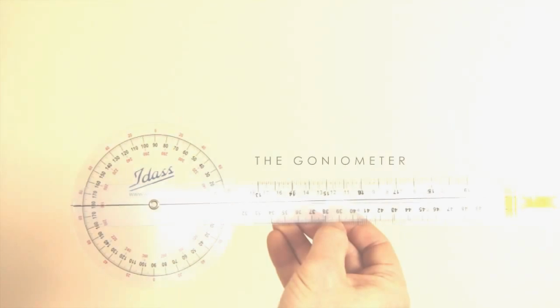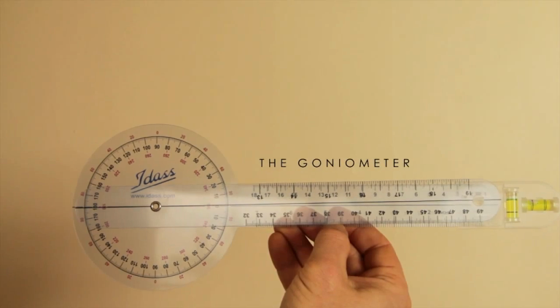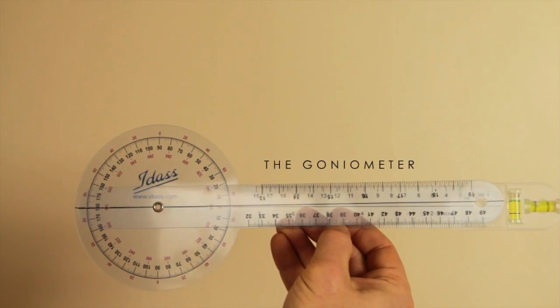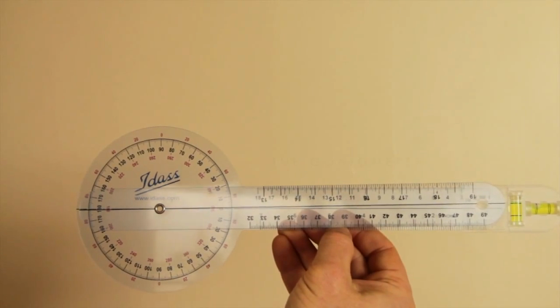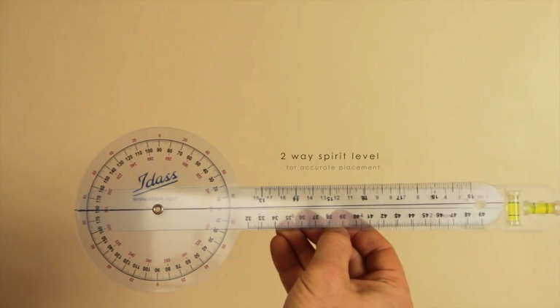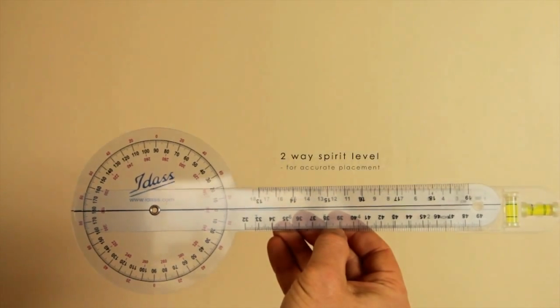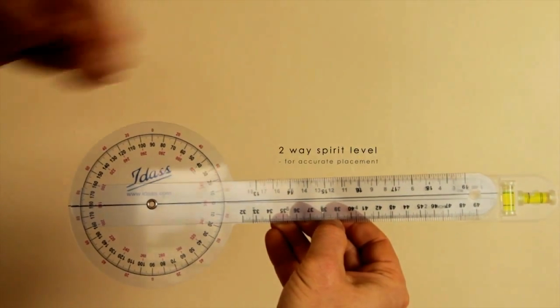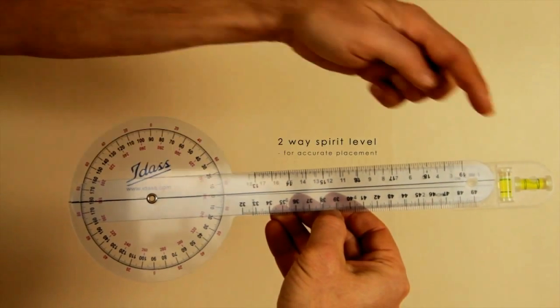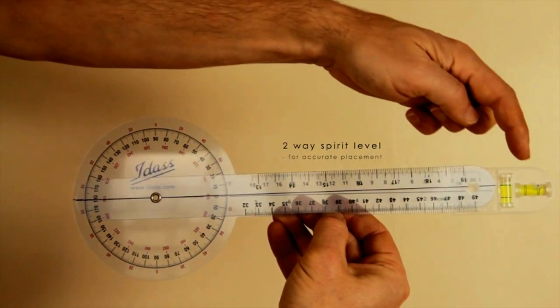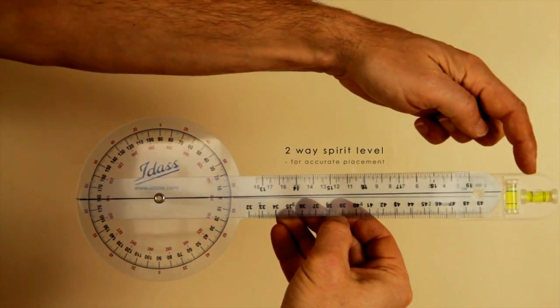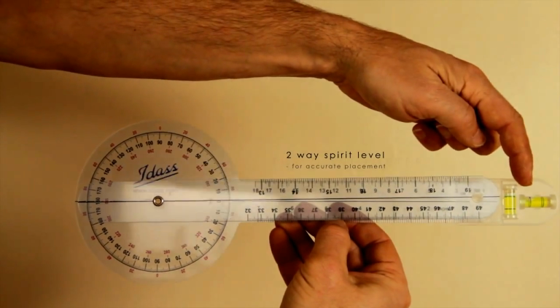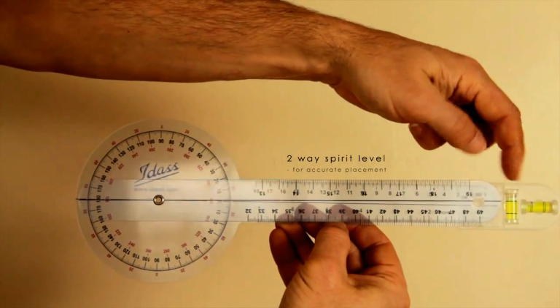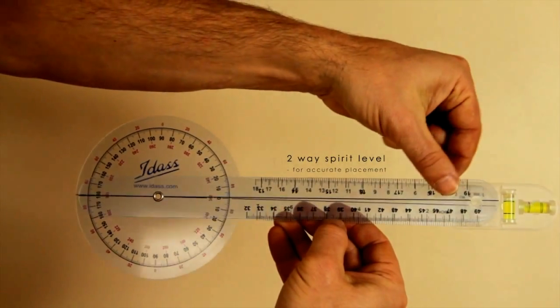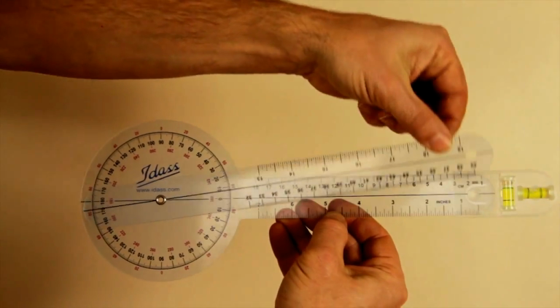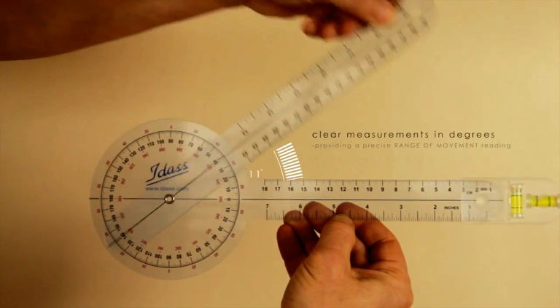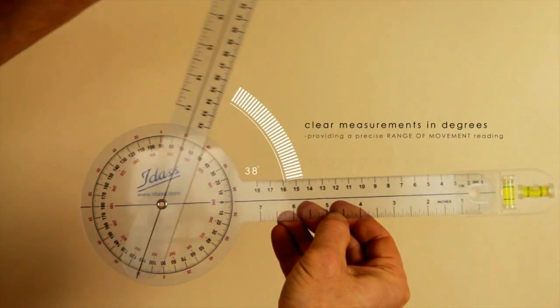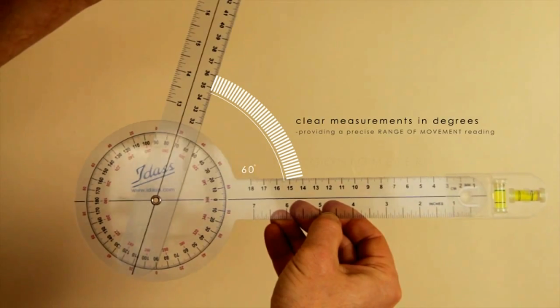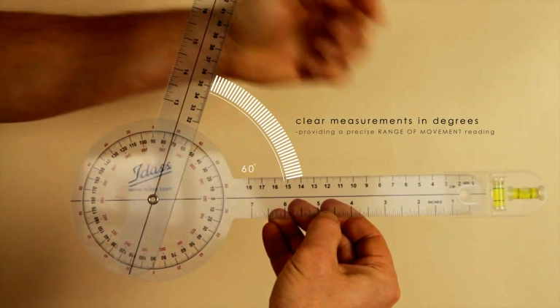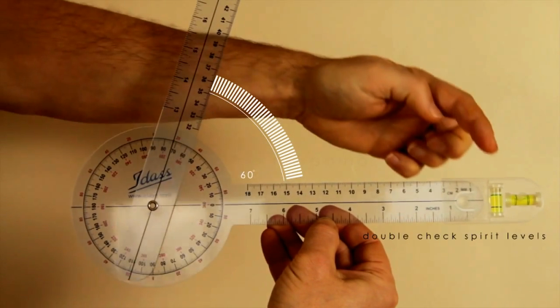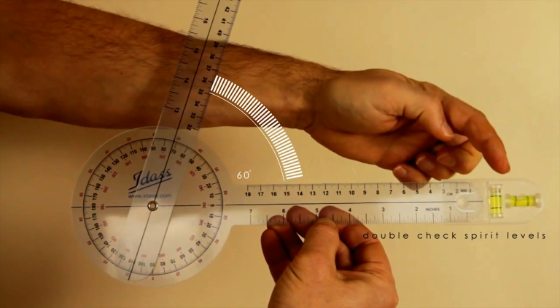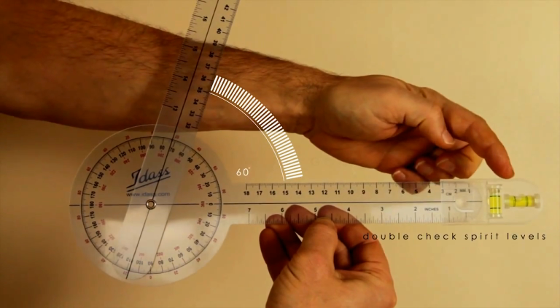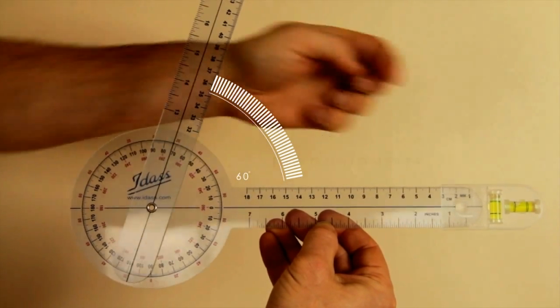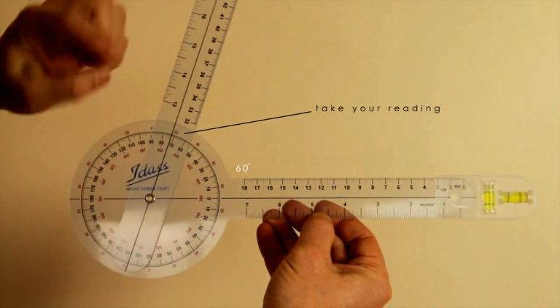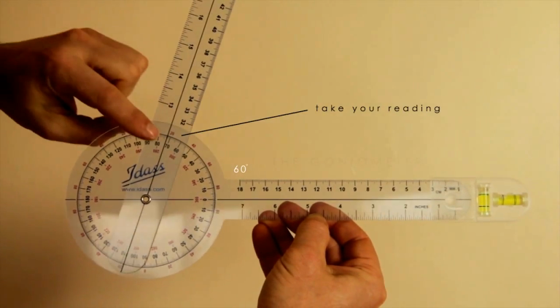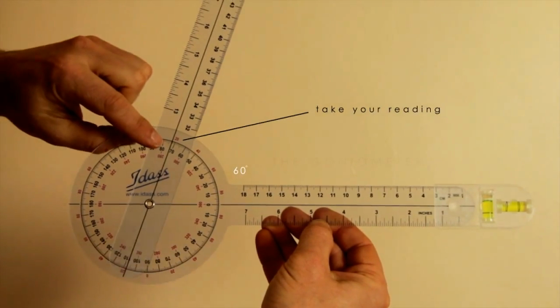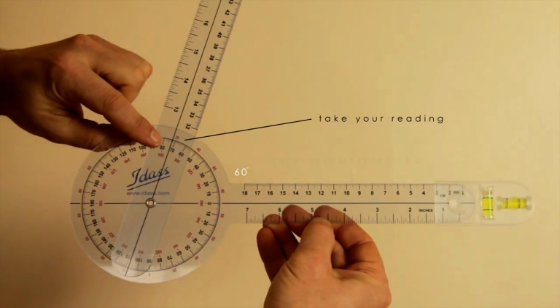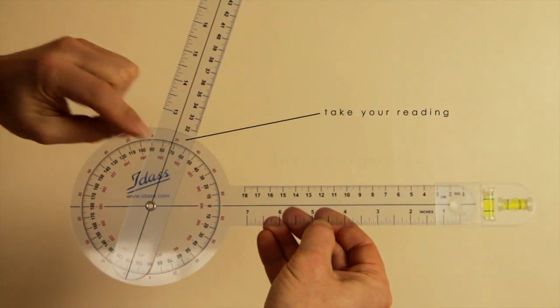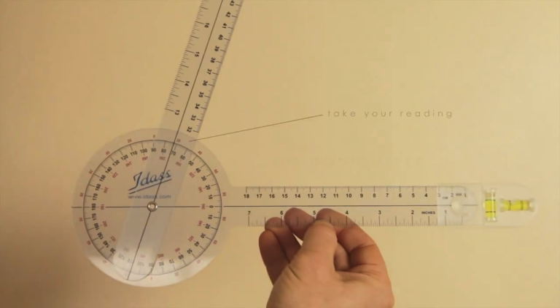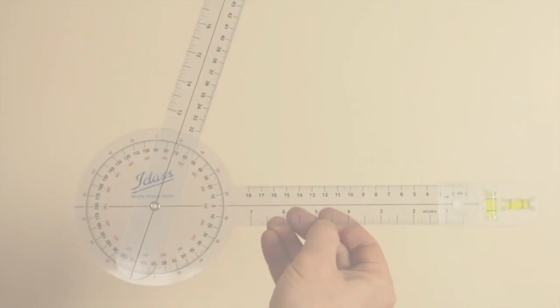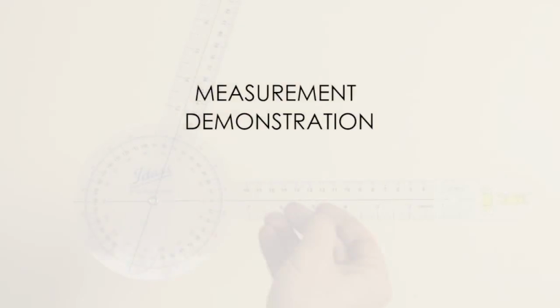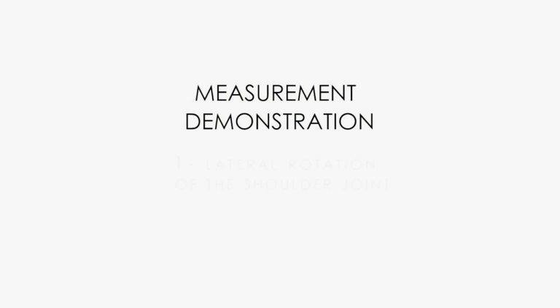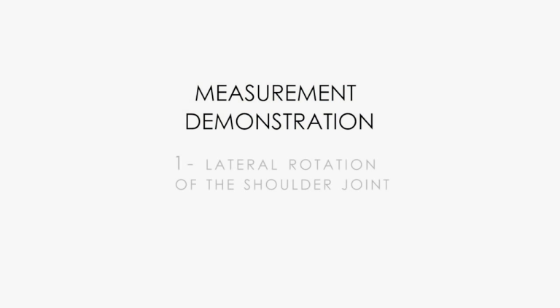The goniometer is a protractor, sometimes supplied with a level gauge and two arms that measure the angle, with a scale to record the range of motion of the shoulder joint.